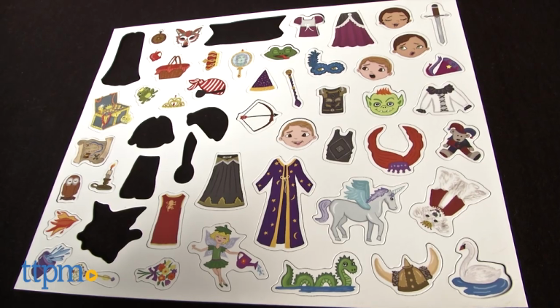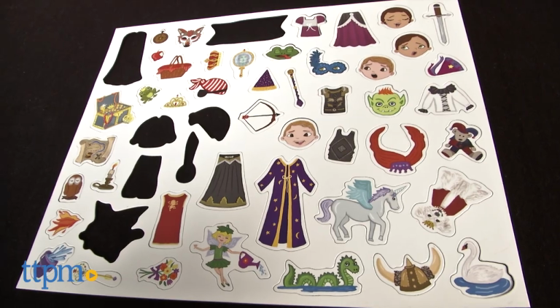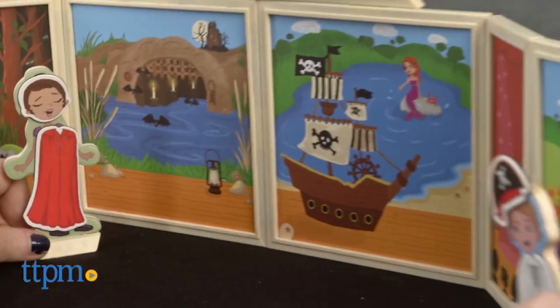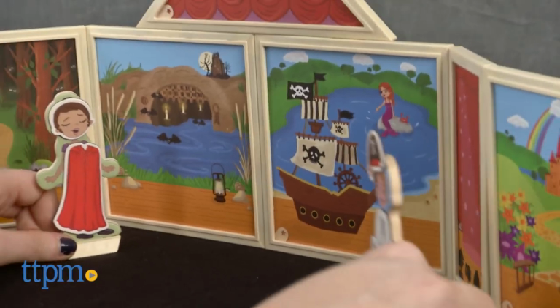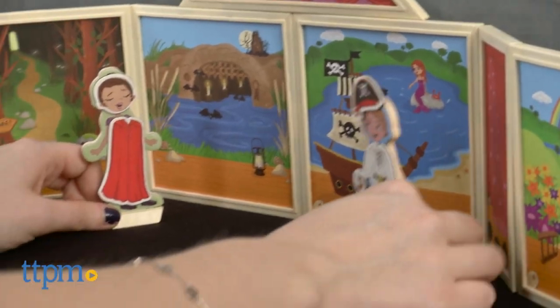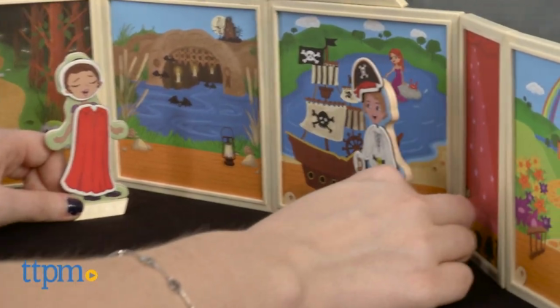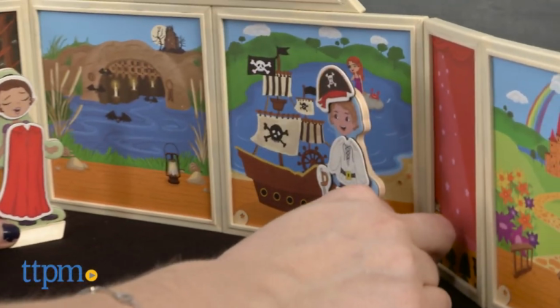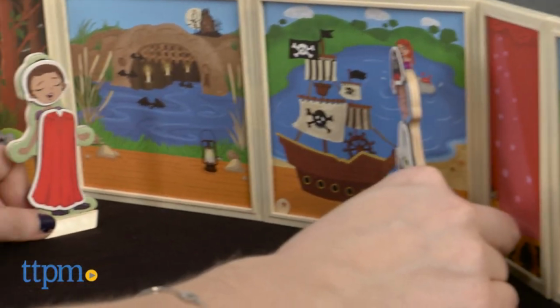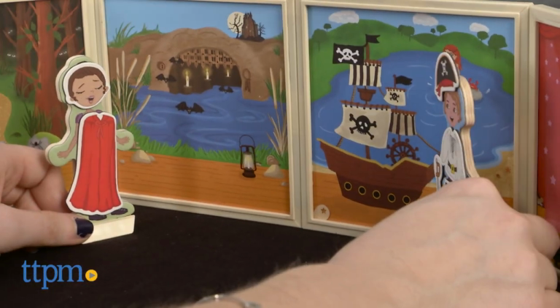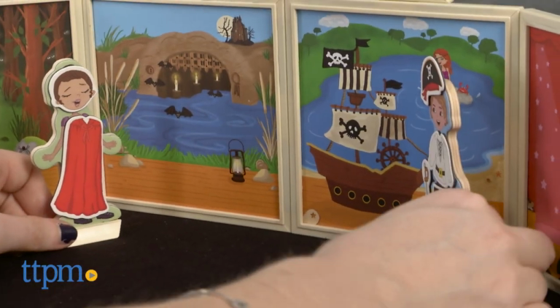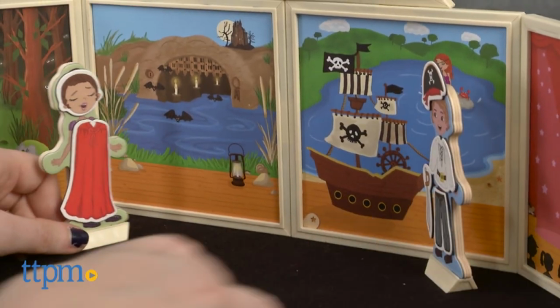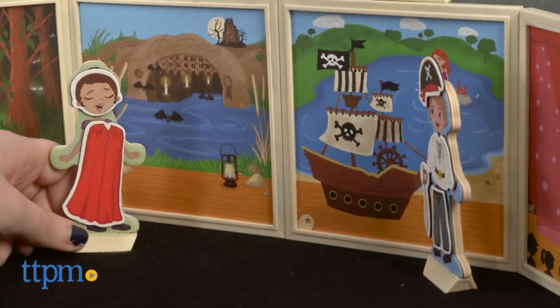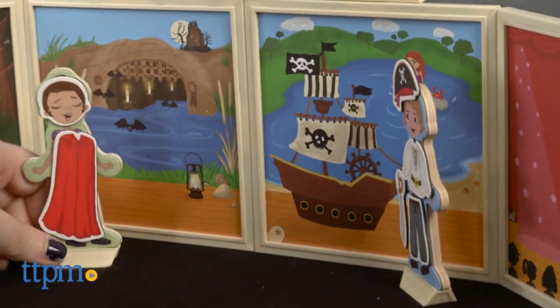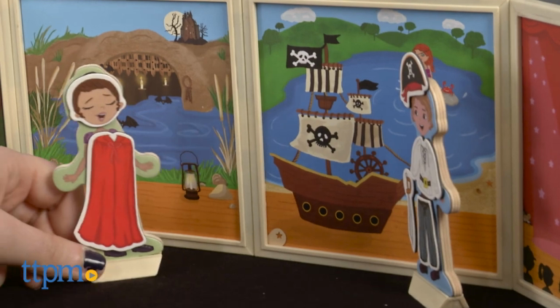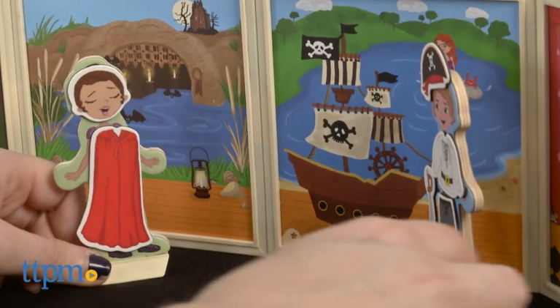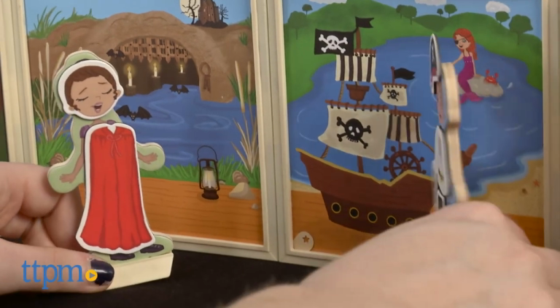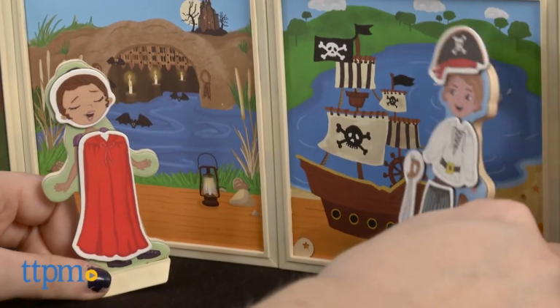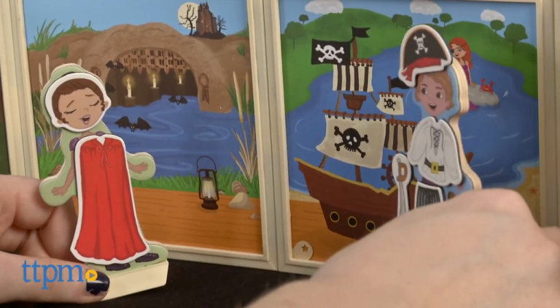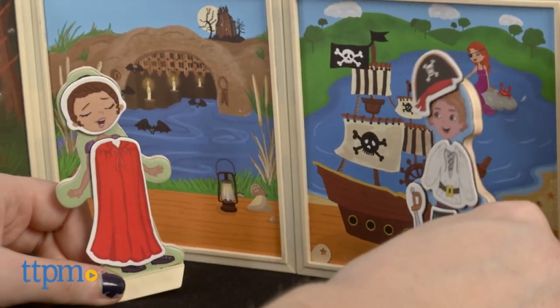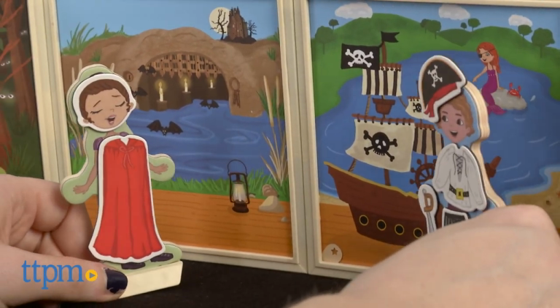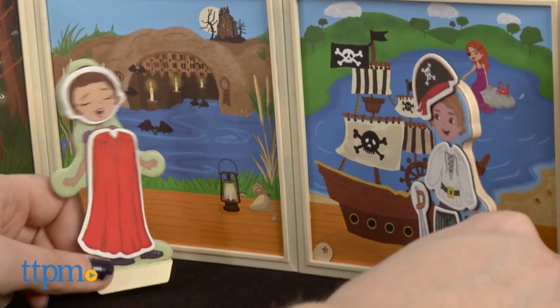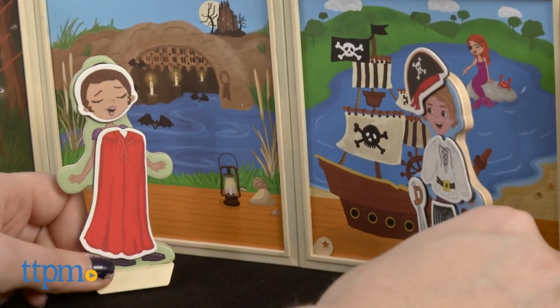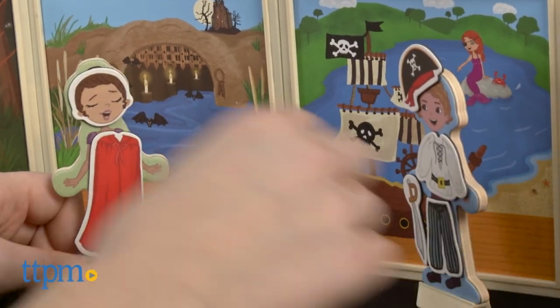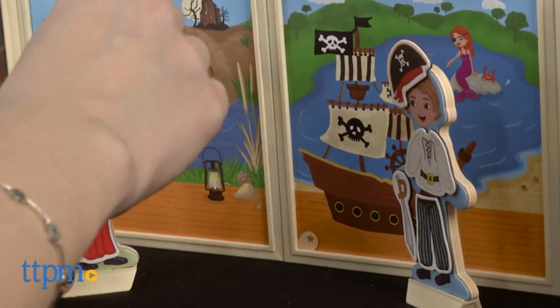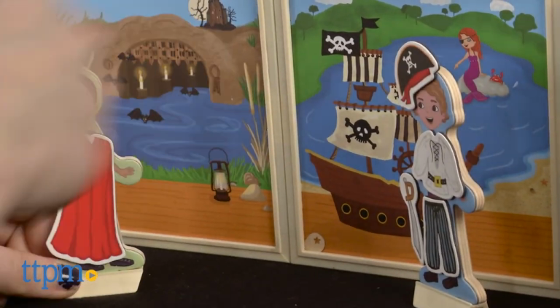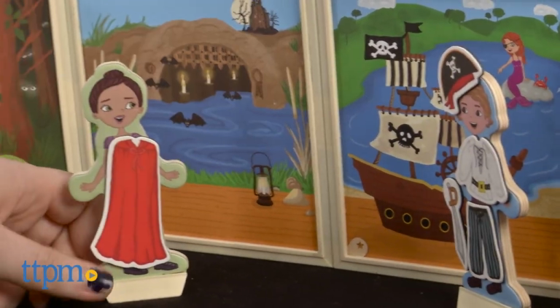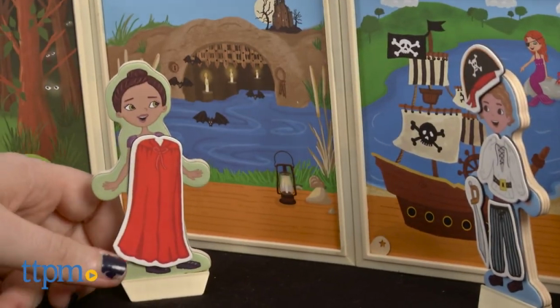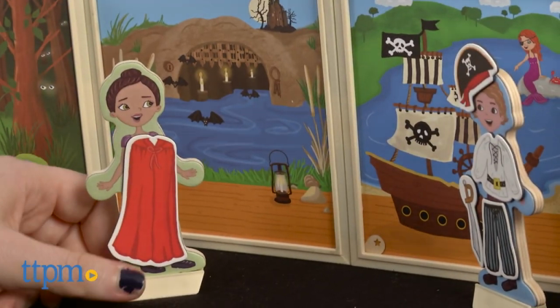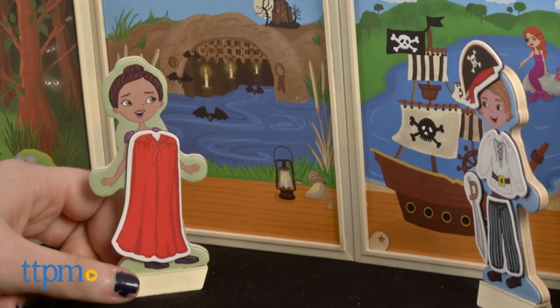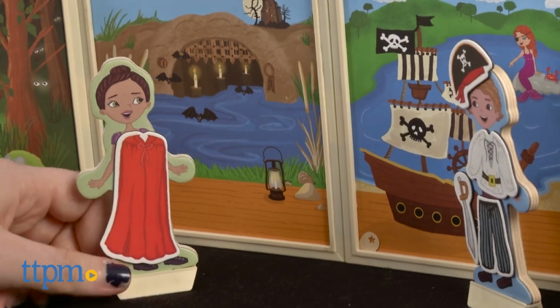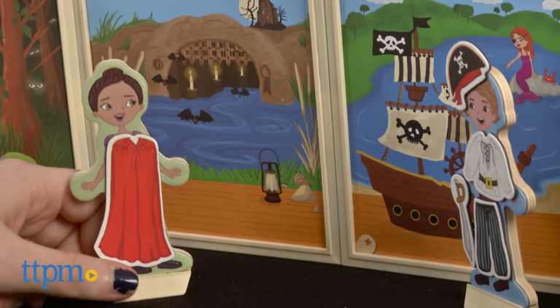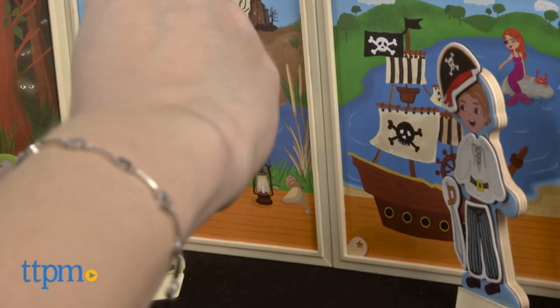And to really amp up the fun, it comes with more than 50 magnetic accessories for costume changes for your included wooden characters and new storylines each time they play.